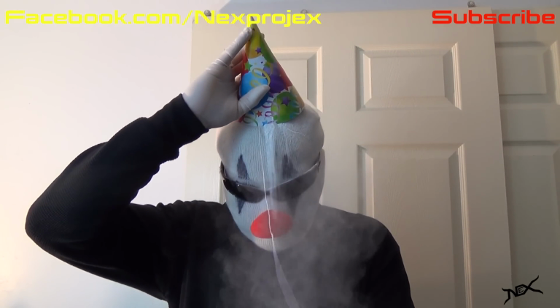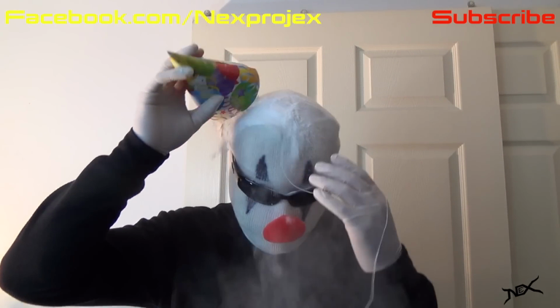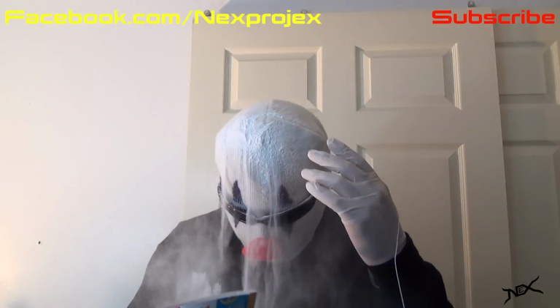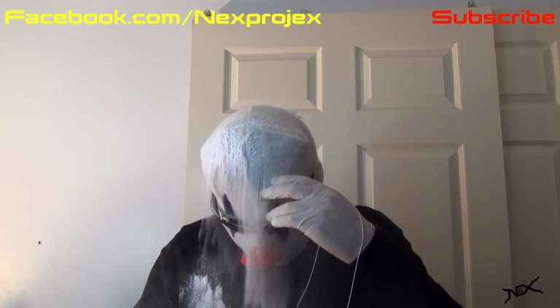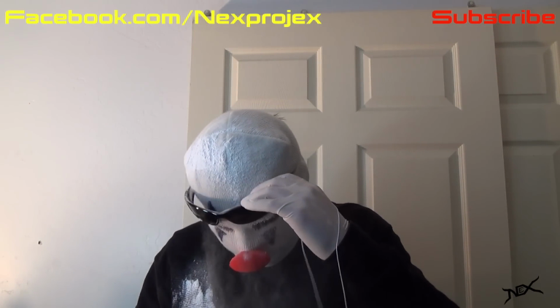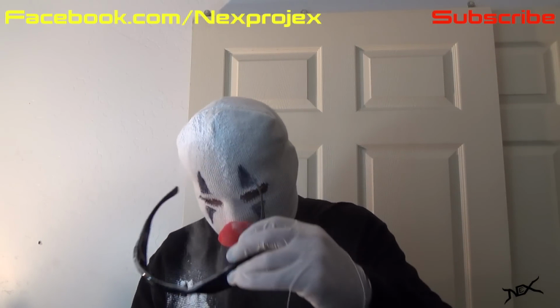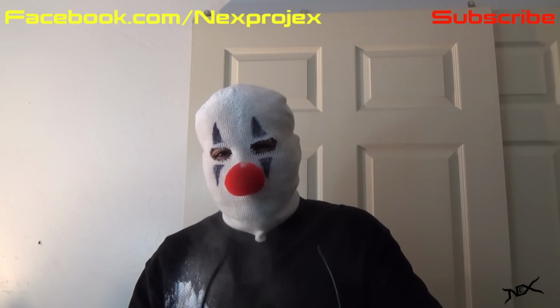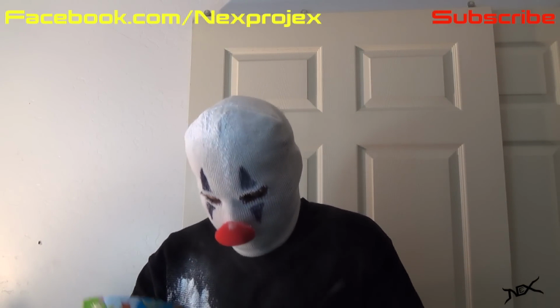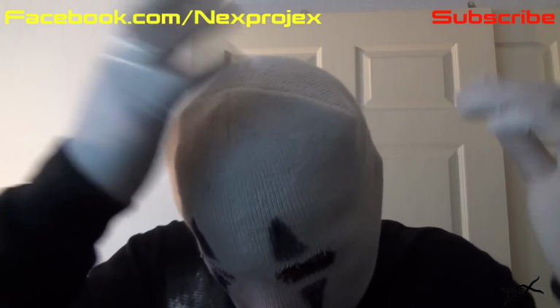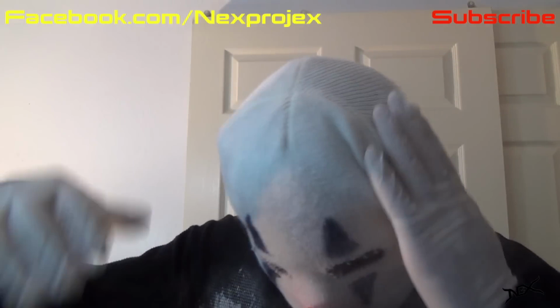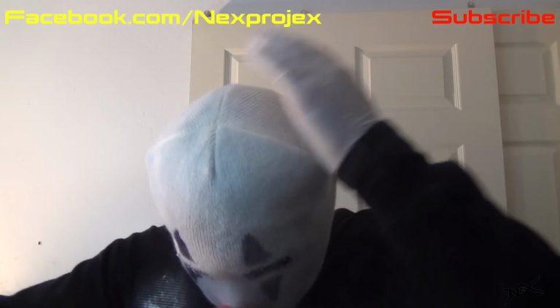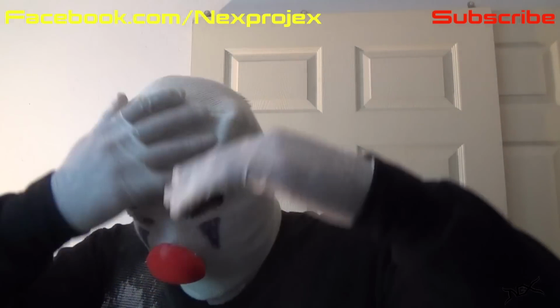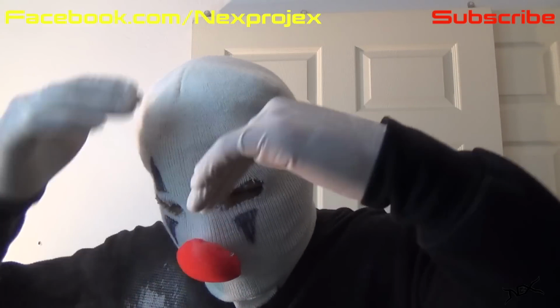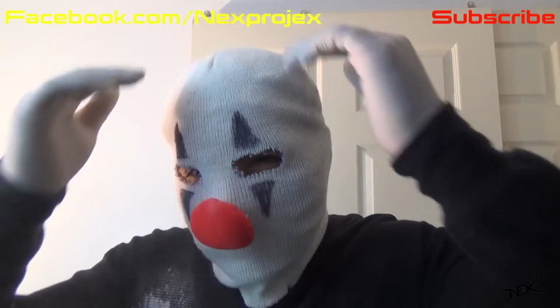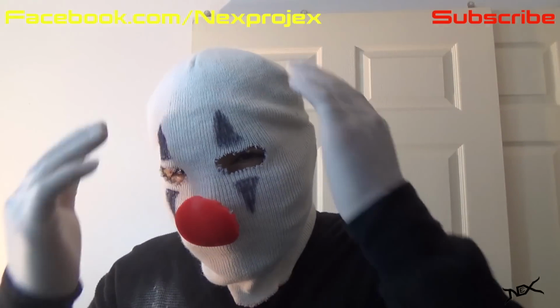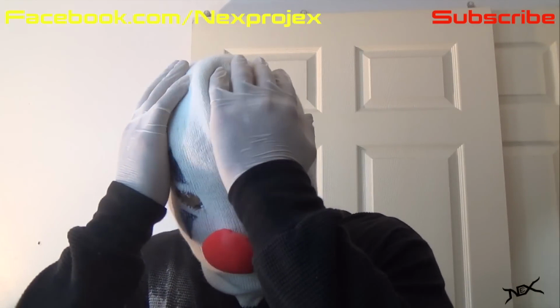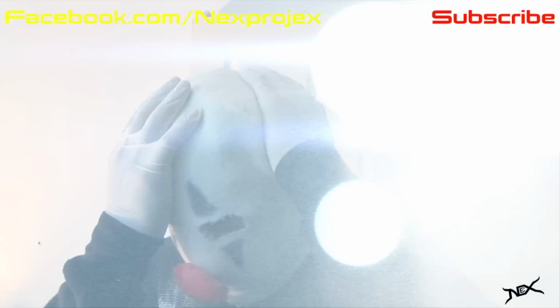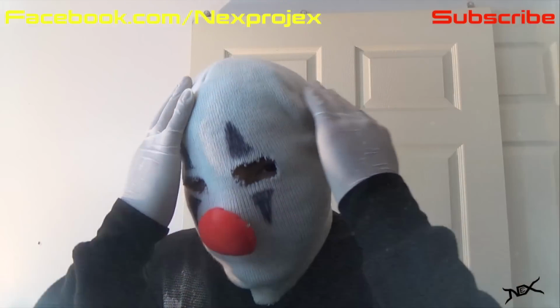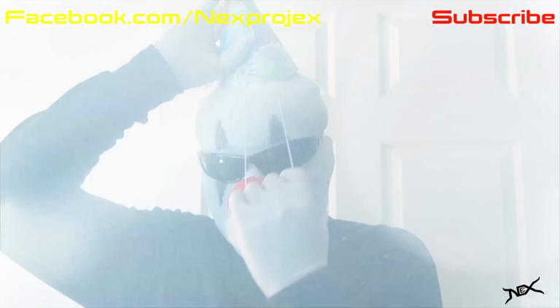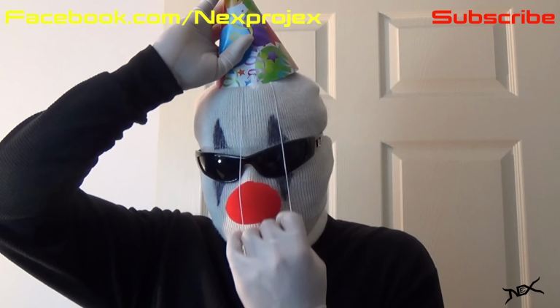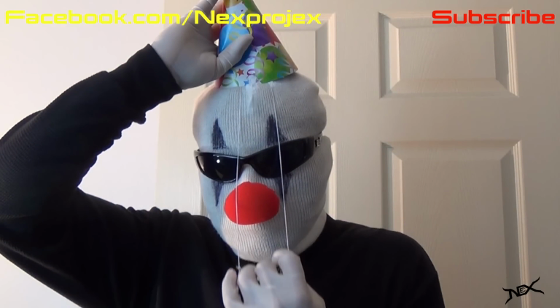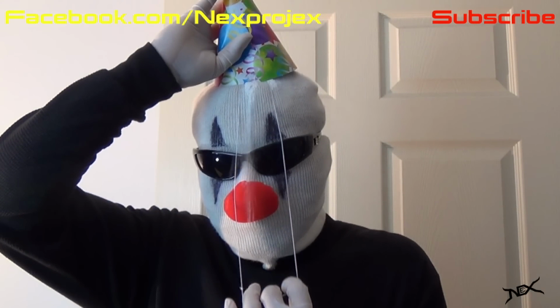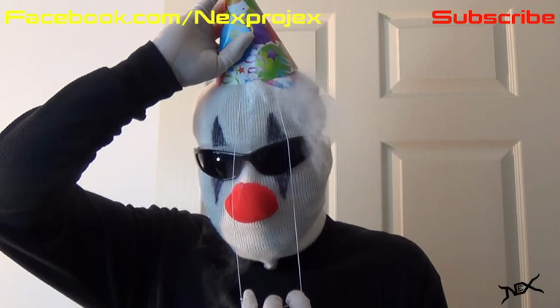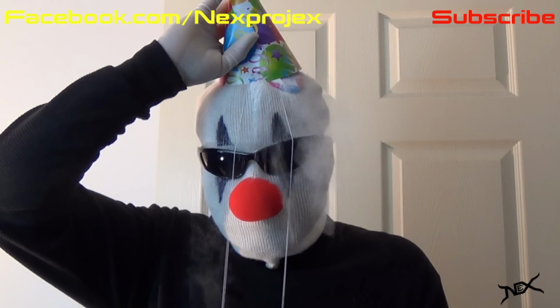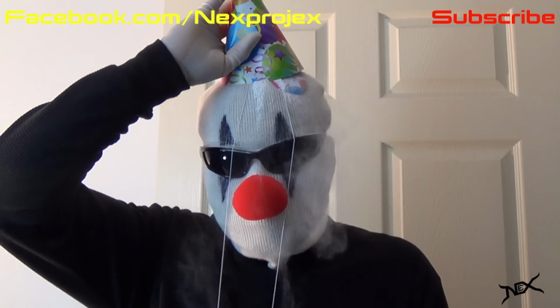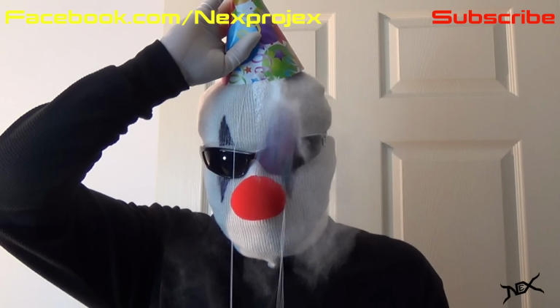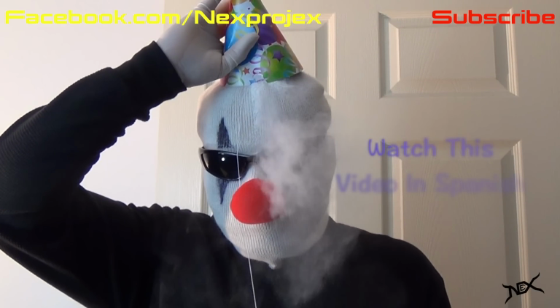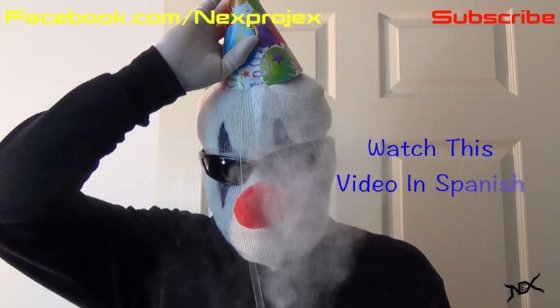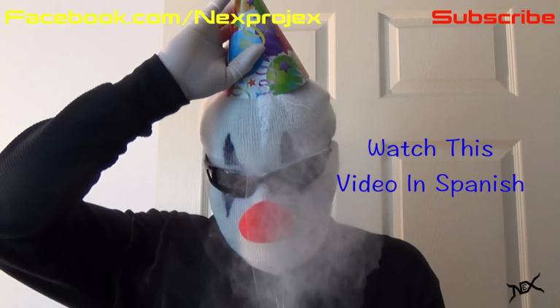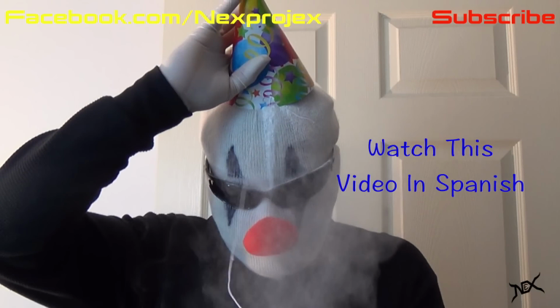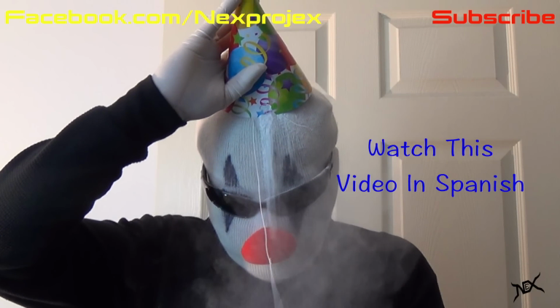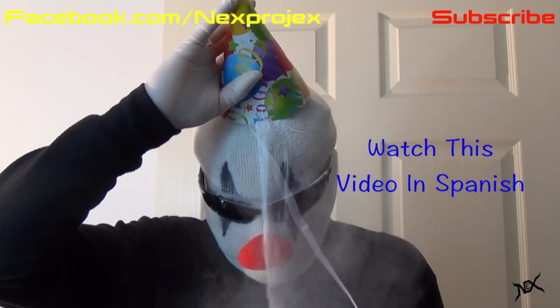It'll be so much fun to watch, and that's how you can be an a-hole at a party. Ha ha. Hey pranksters, if you're not a subscriber of mine yet, please click that button so I can keep posting more pranks and booby traps. Thank you.